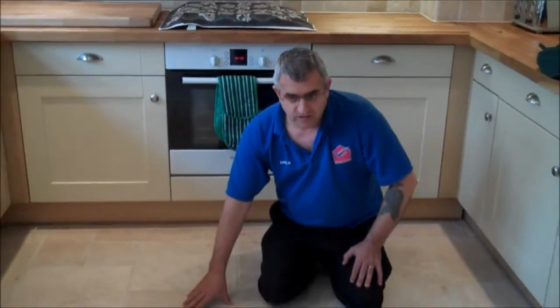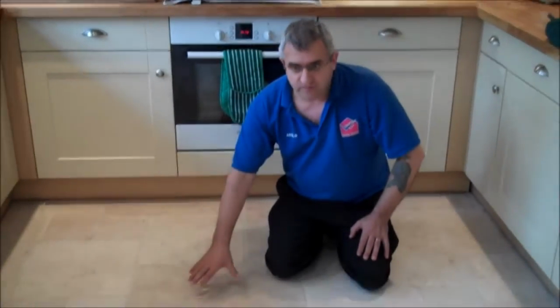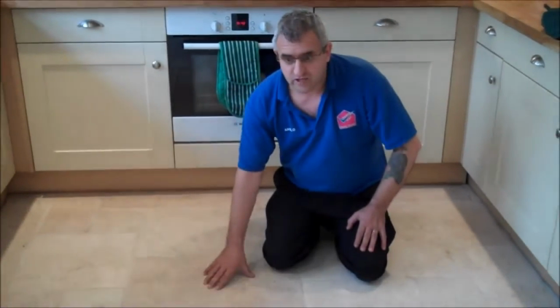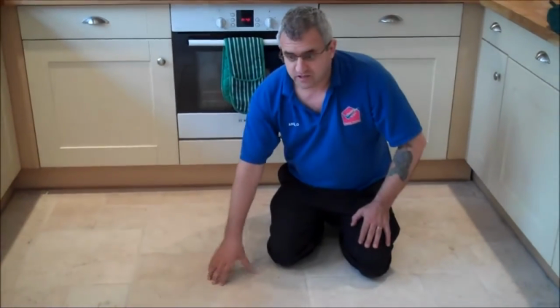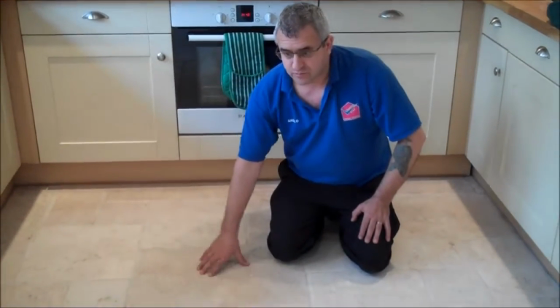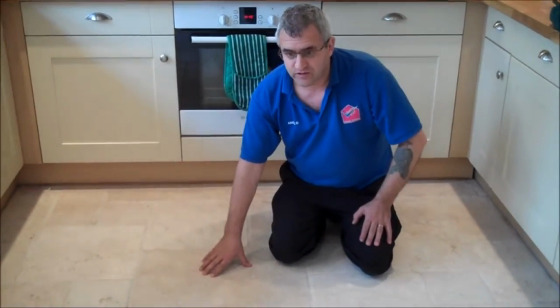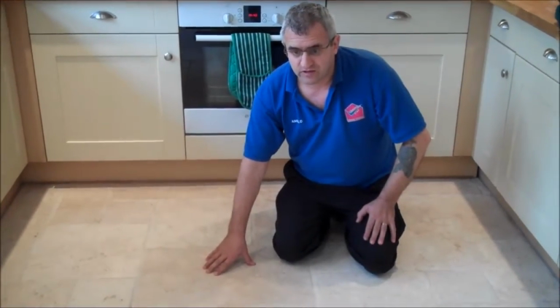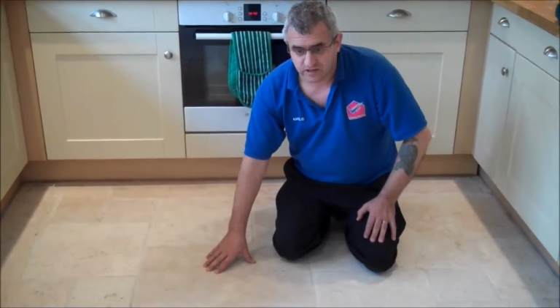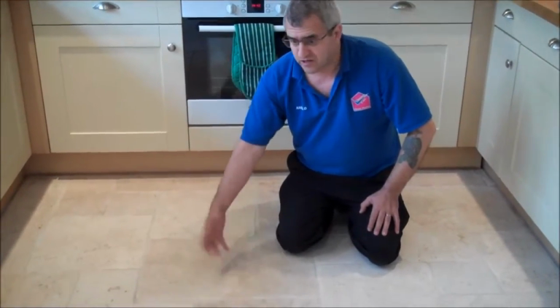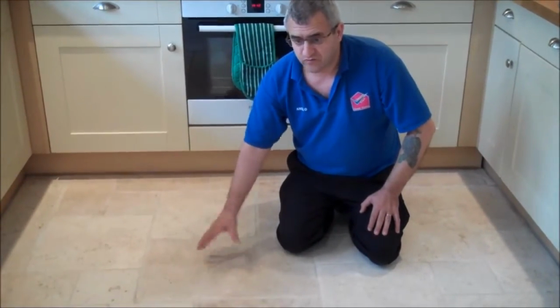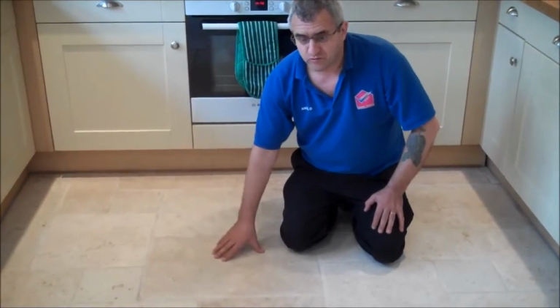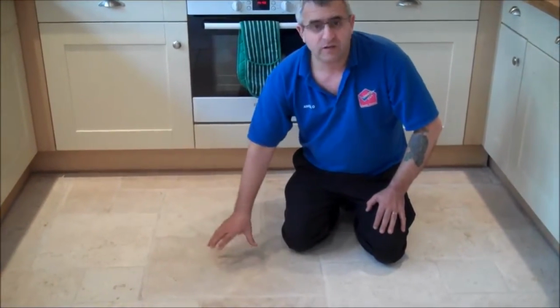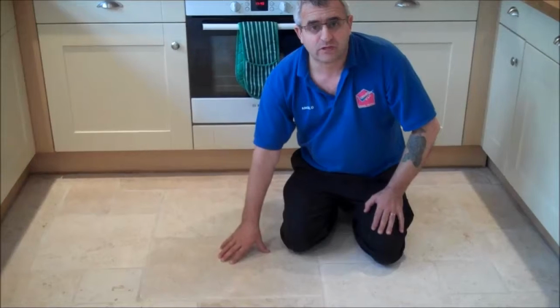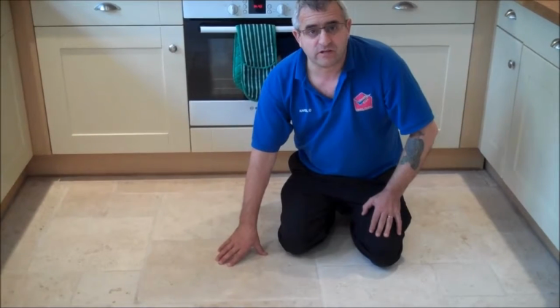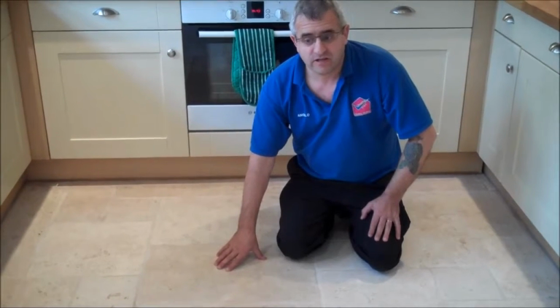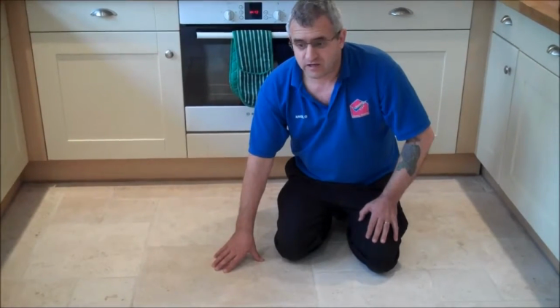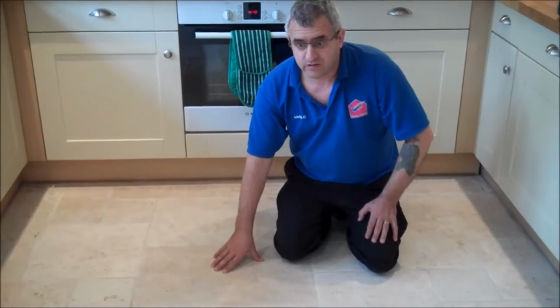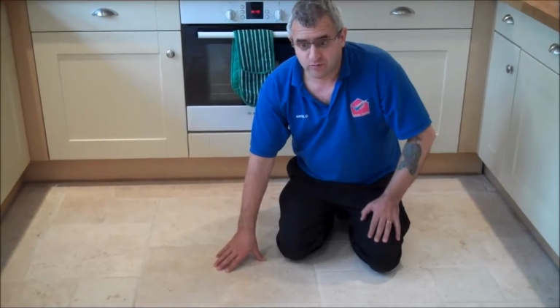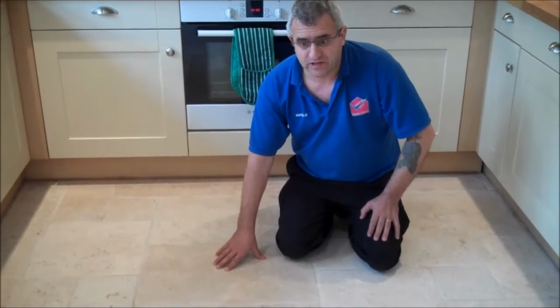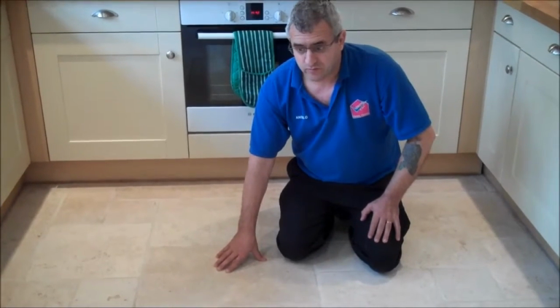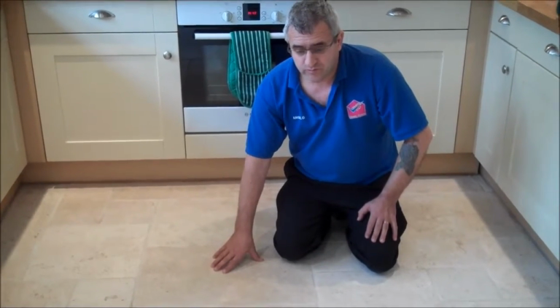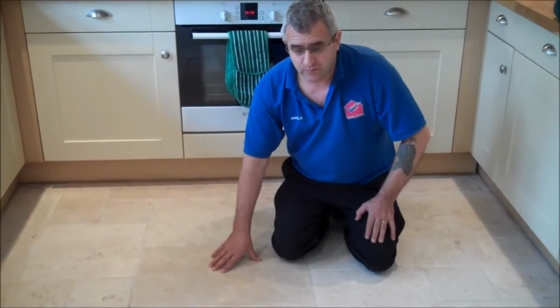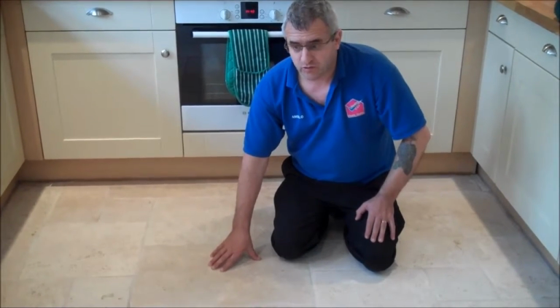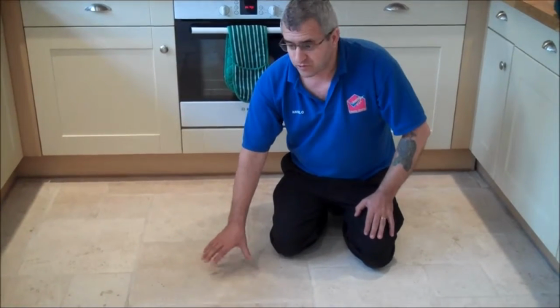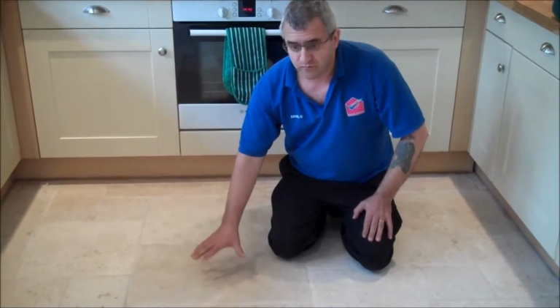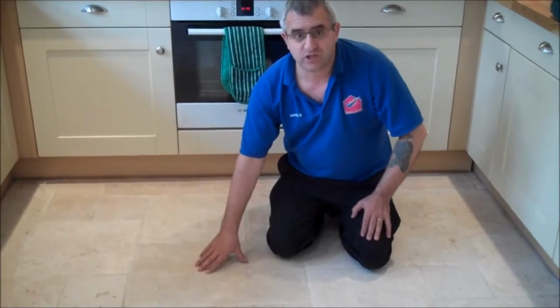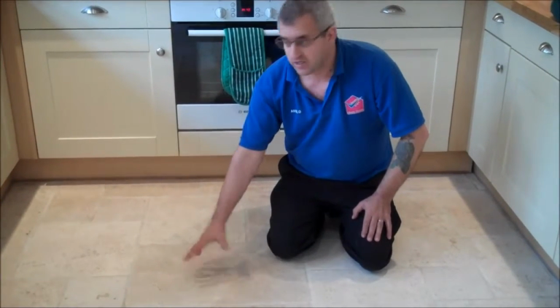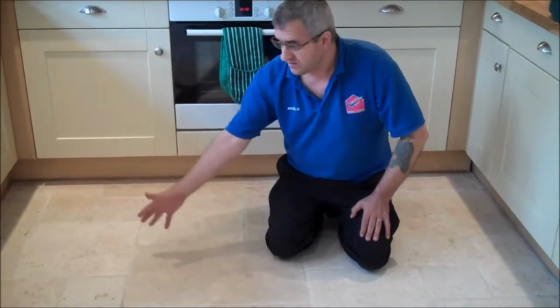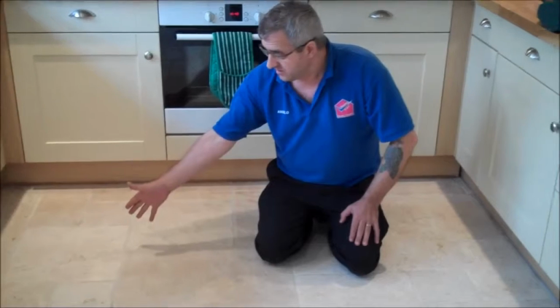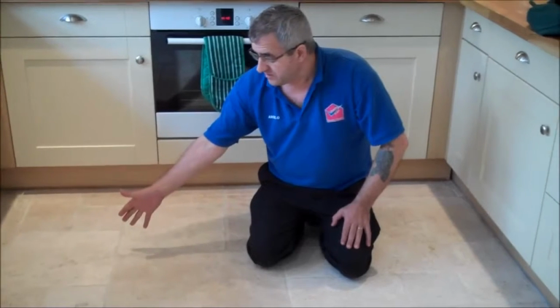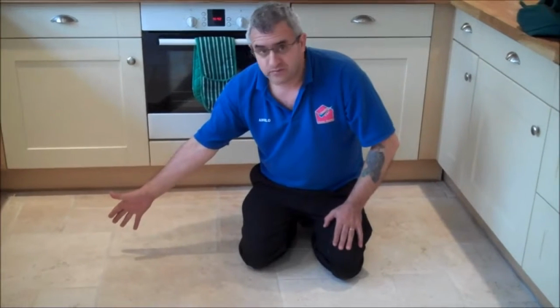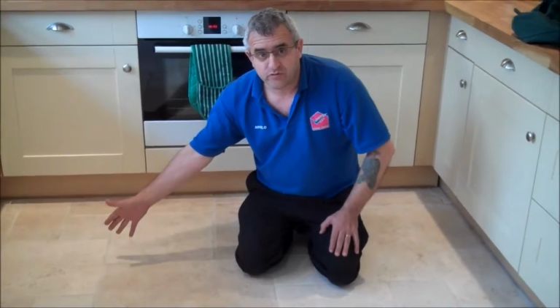So if you have a floor like this, a travertine floor like this or any stone floor, please call us and we will be happy to restore your floor just like this — nice and beautiful, ok?